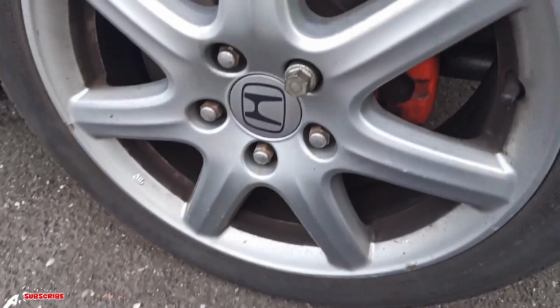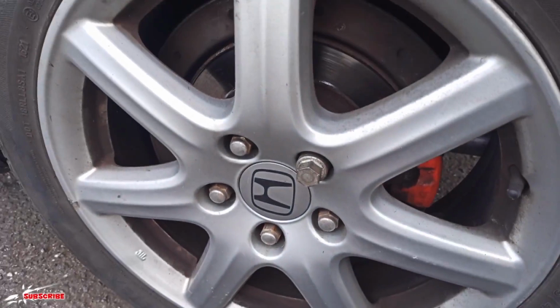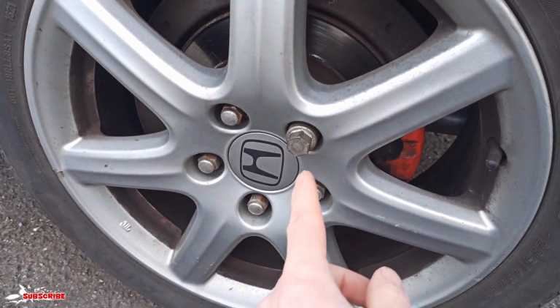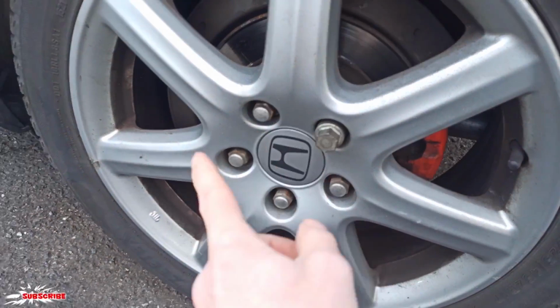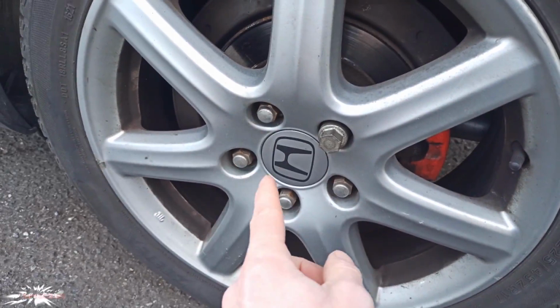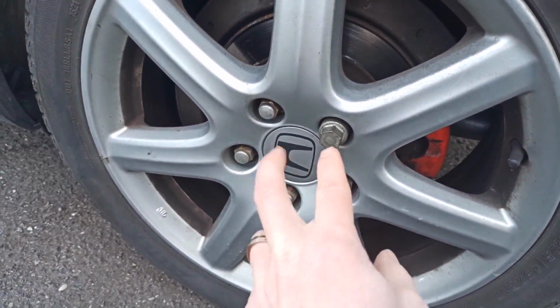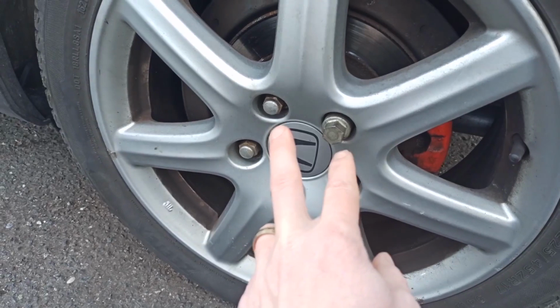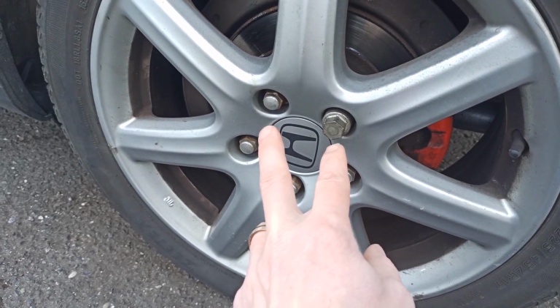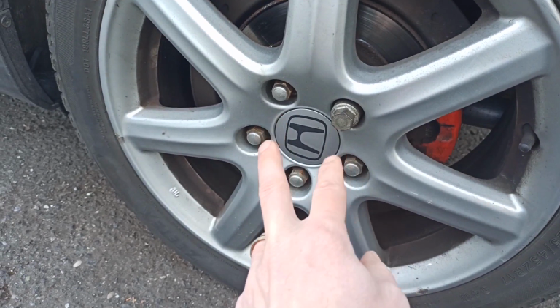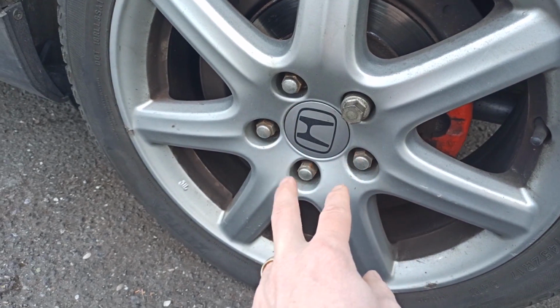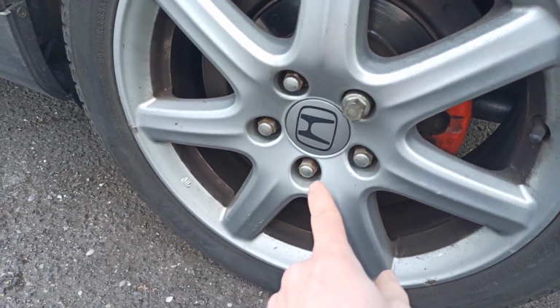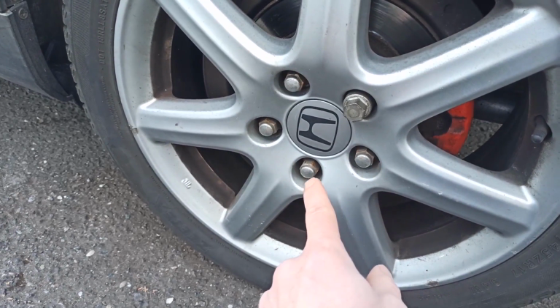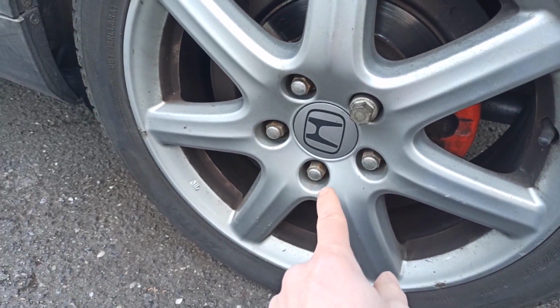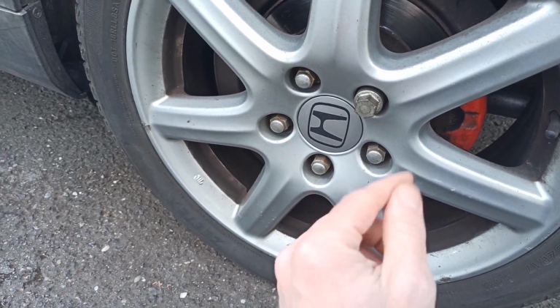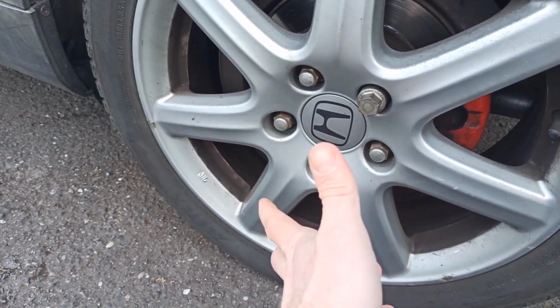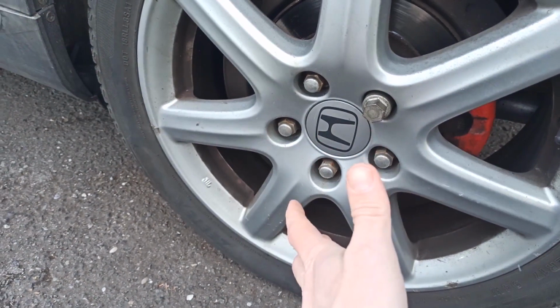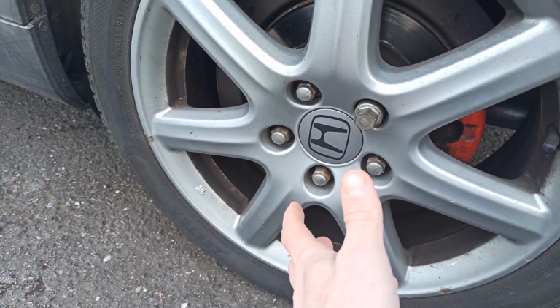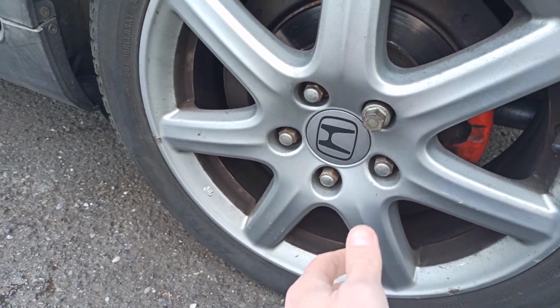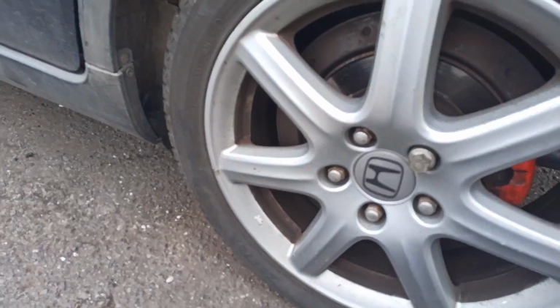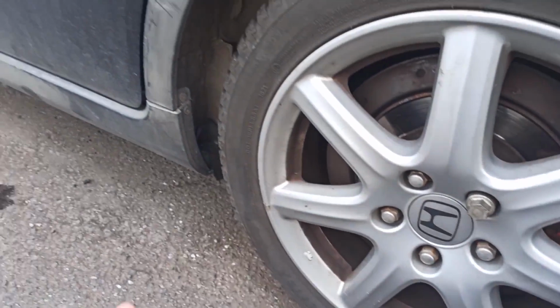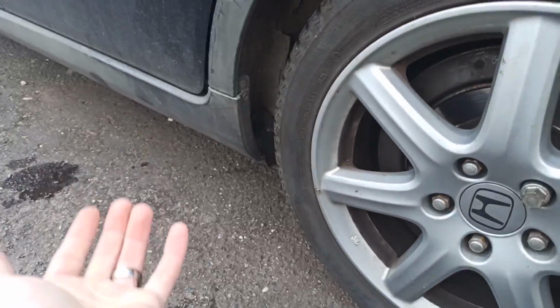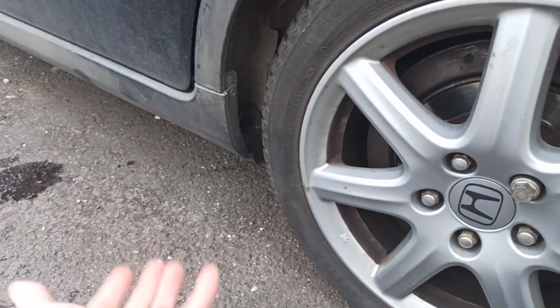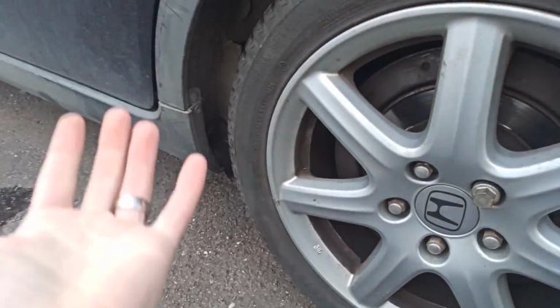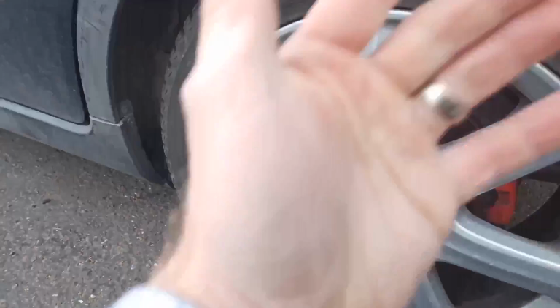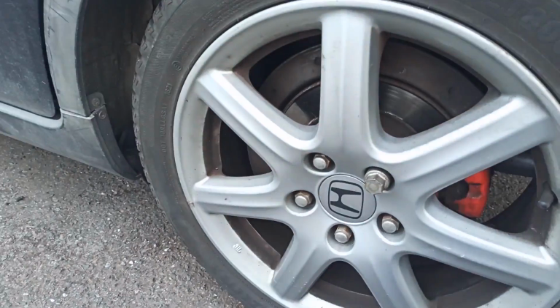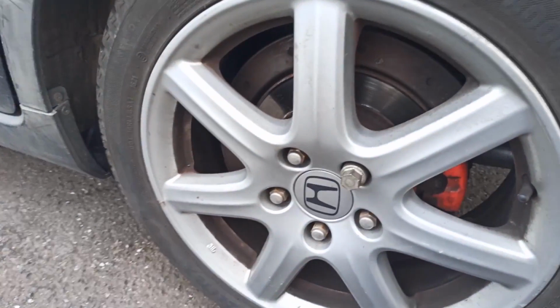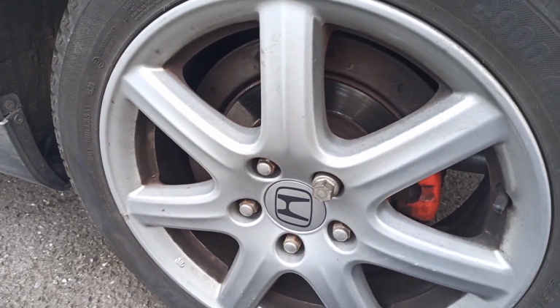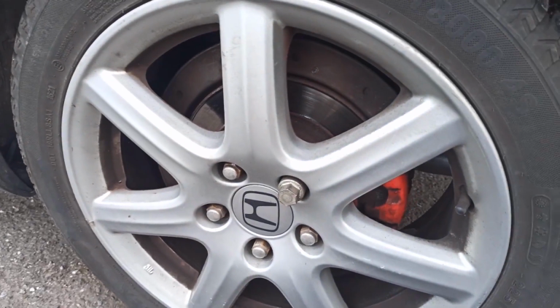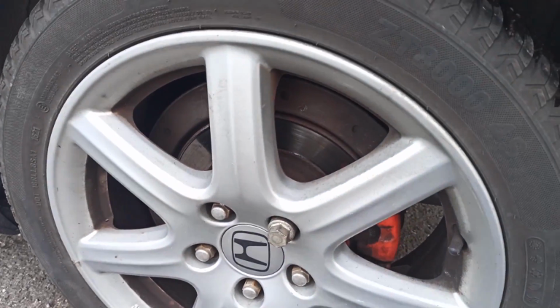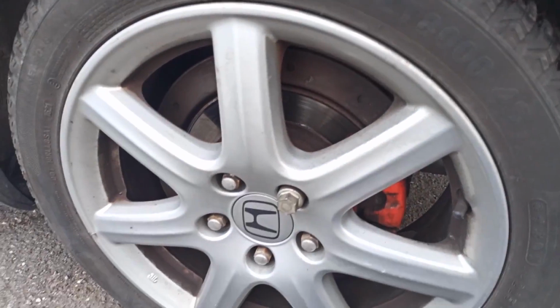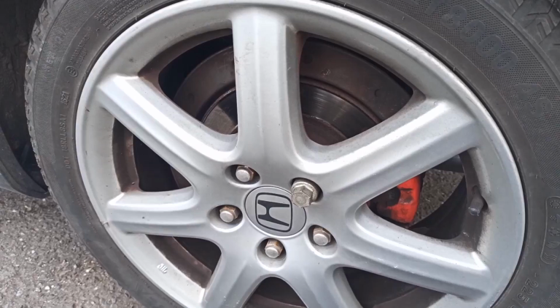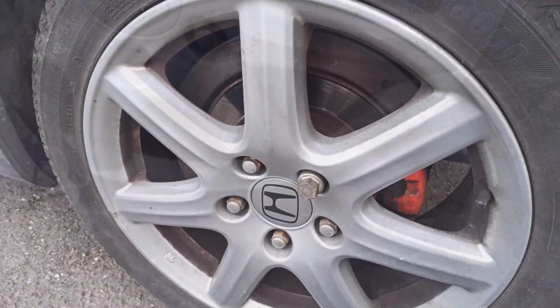You need to remove the wheel. That means it's a 245 screw — remove it. You know how to do it. That means go and lift the car, remove the wheel, and you will have access to the sensor.